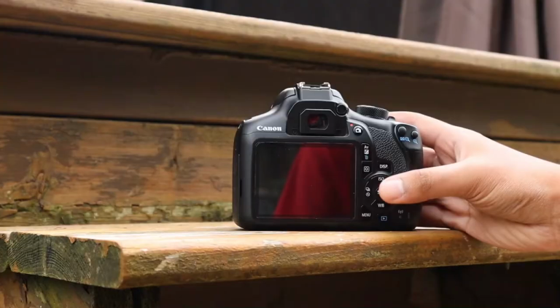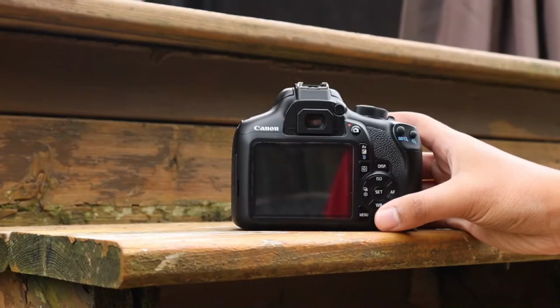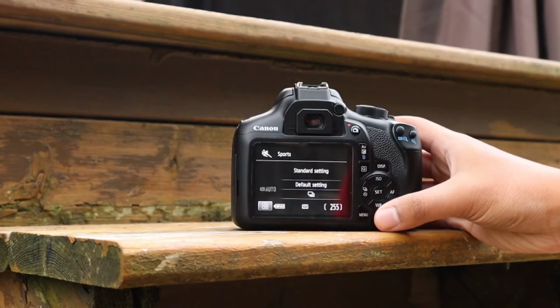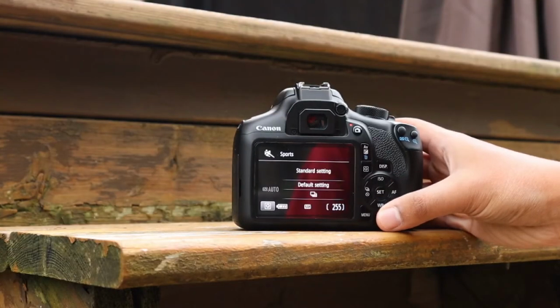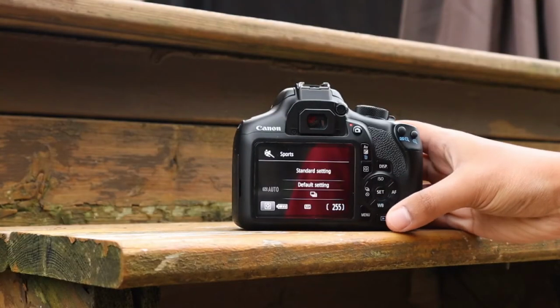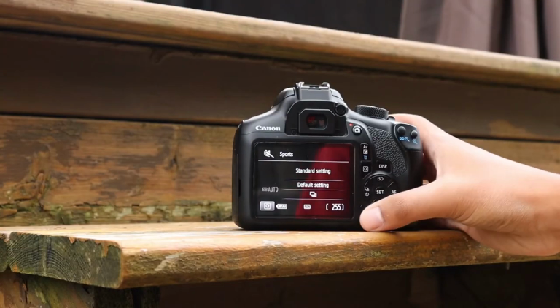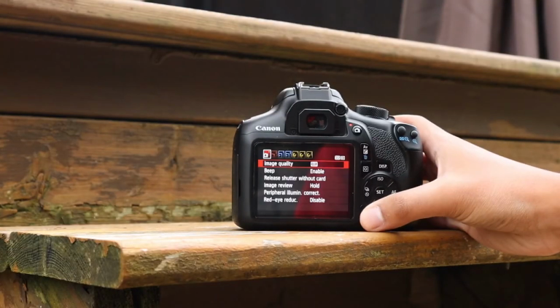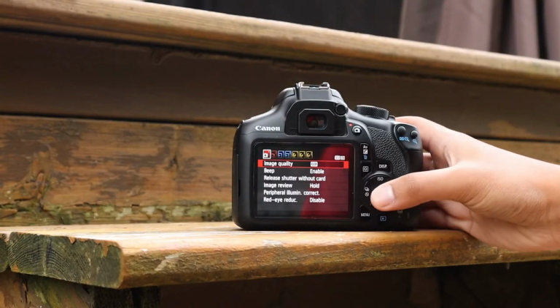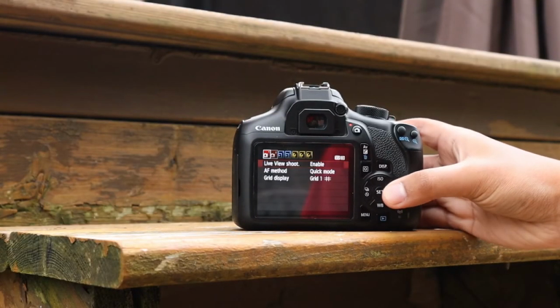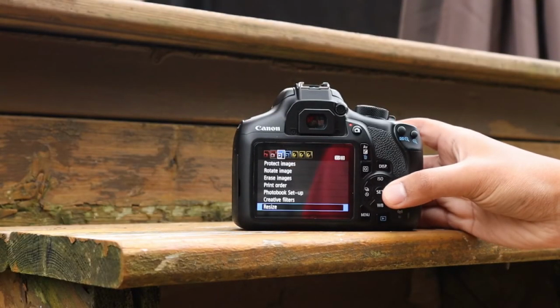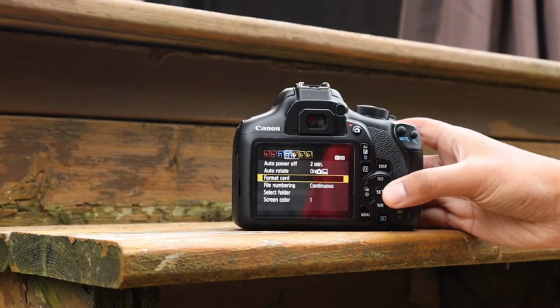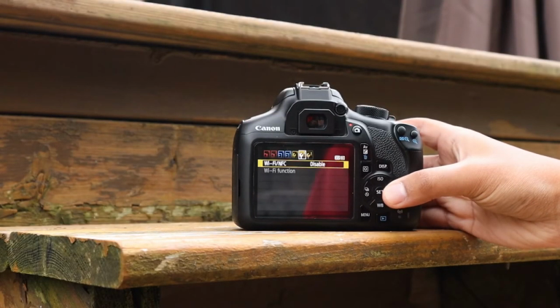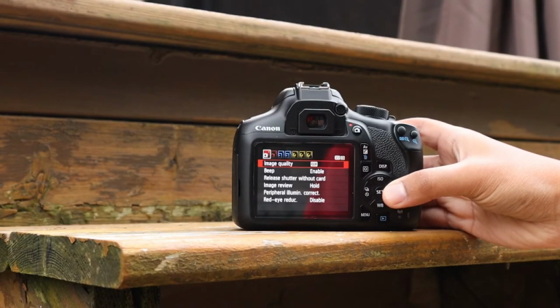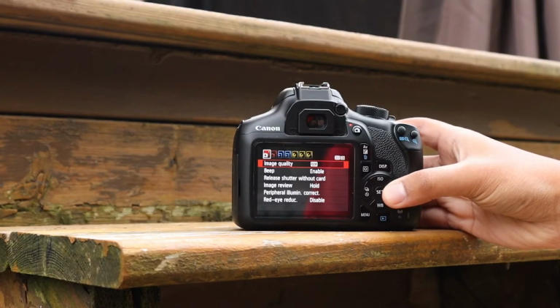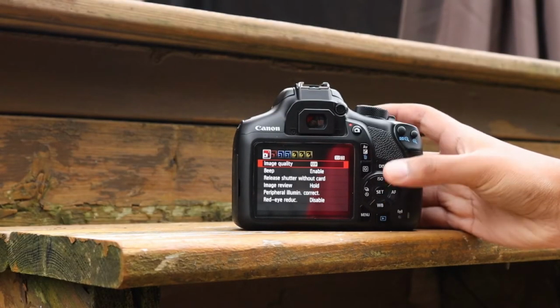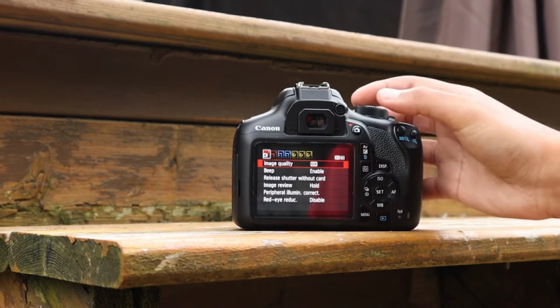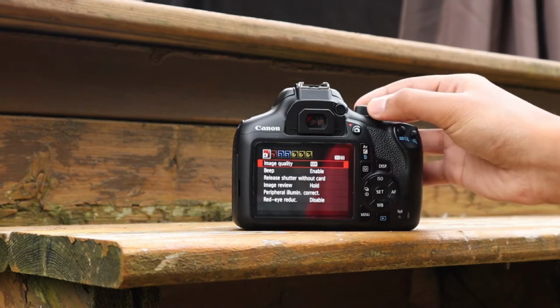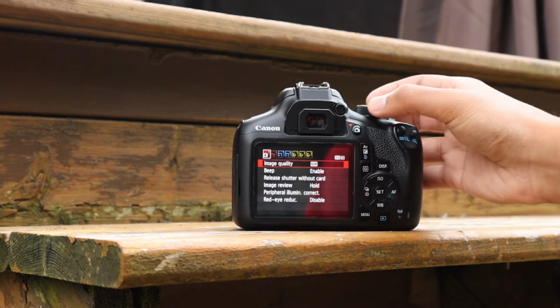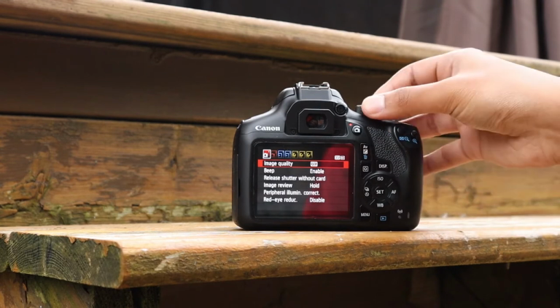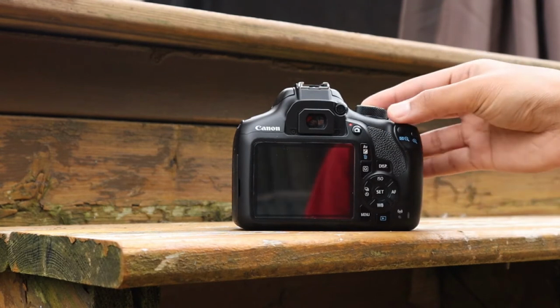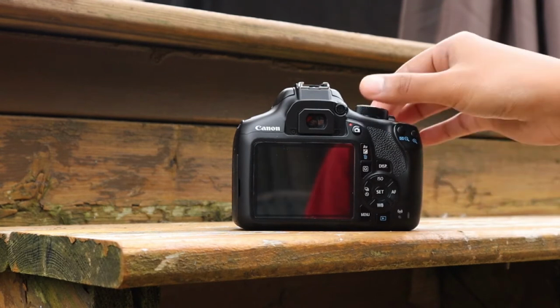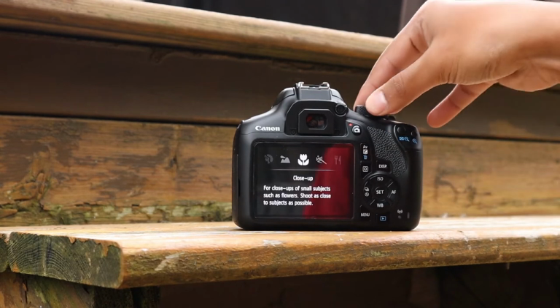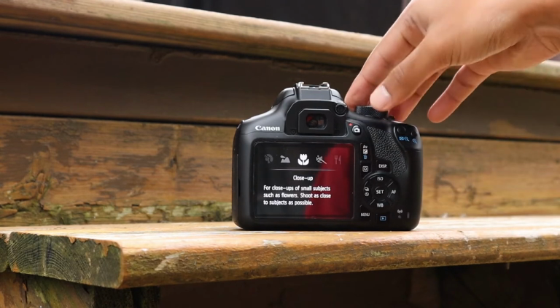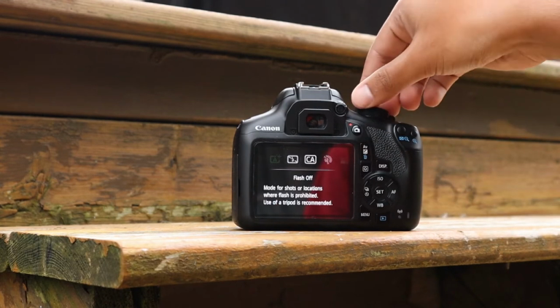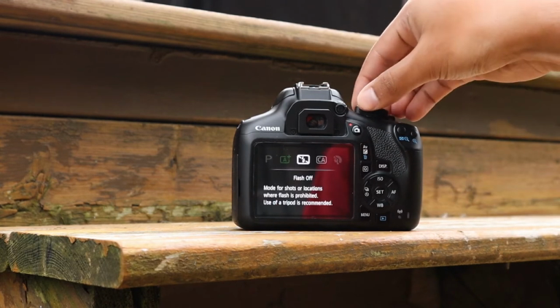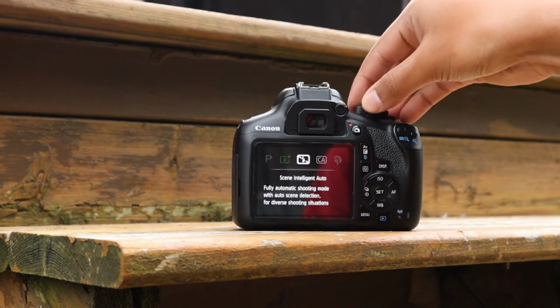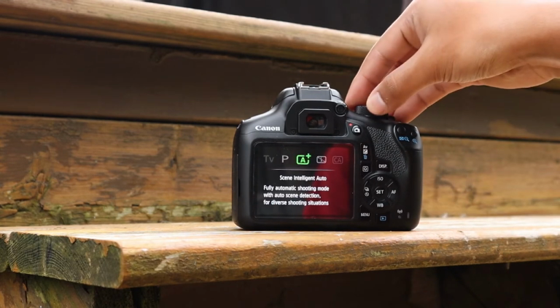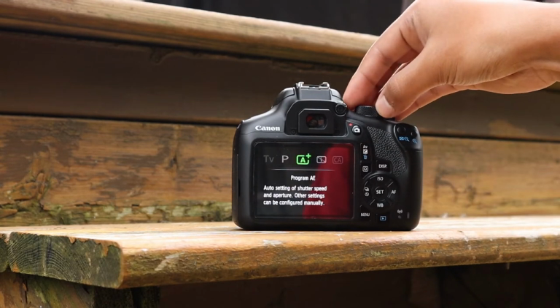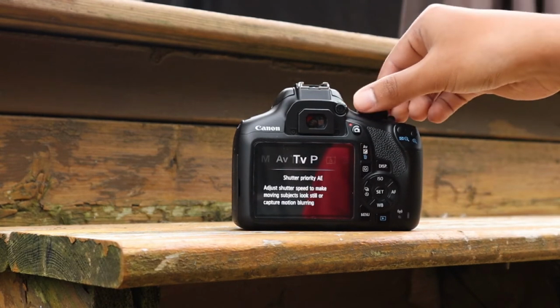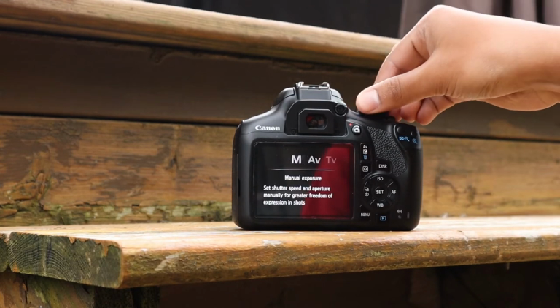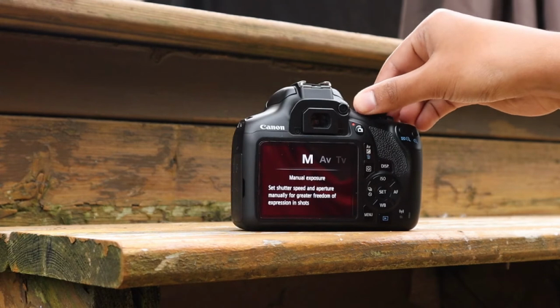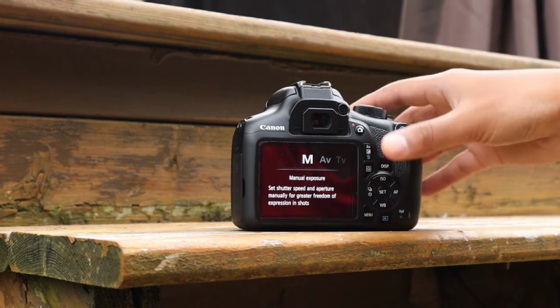However, this camera does not have Canon's dual pixel autofocus during photo or video mode, it doesn't have an audio in-jack, and it doesn't have a flip LCD screen, which means this camera is not perfect for video.